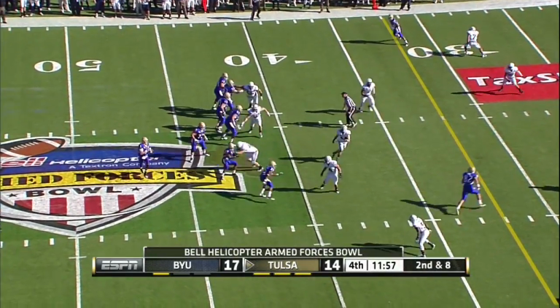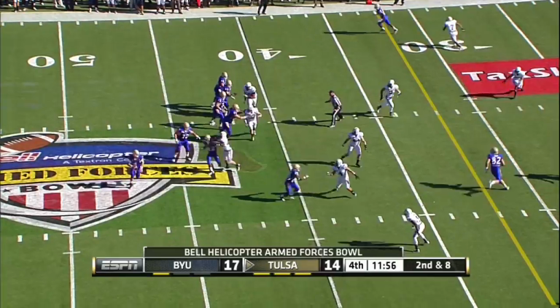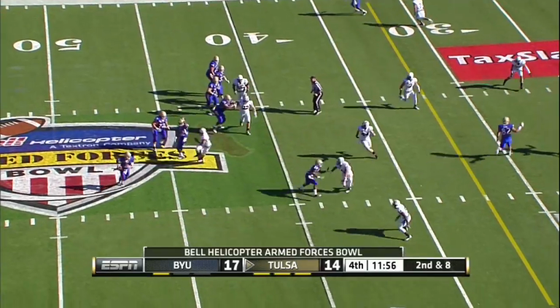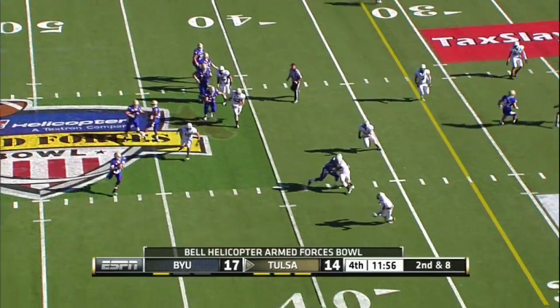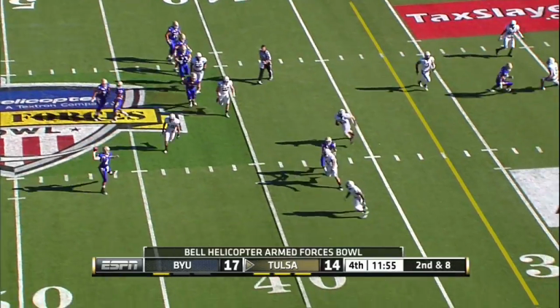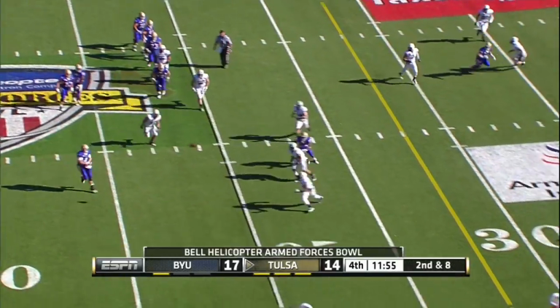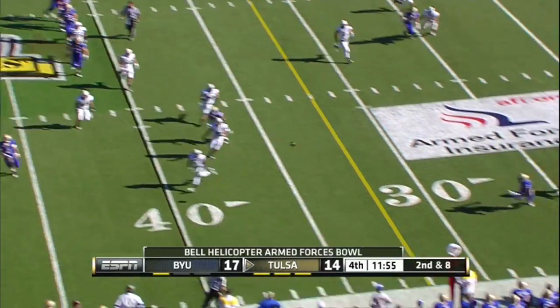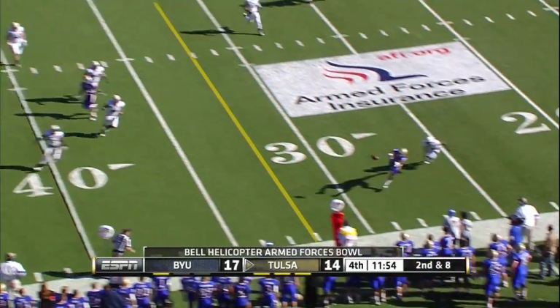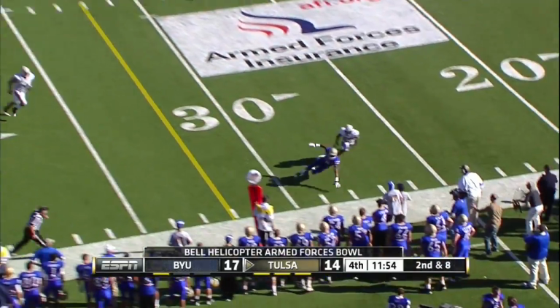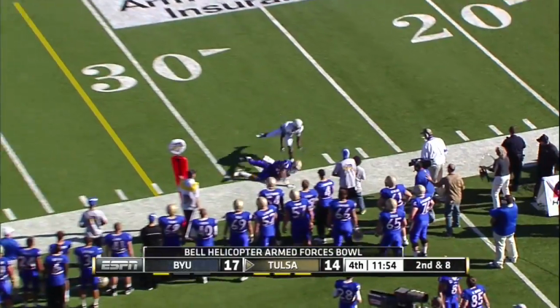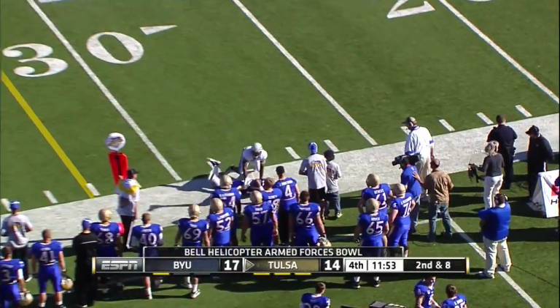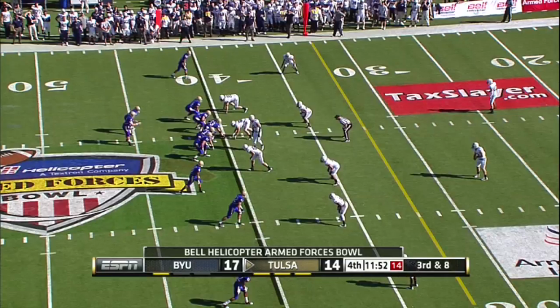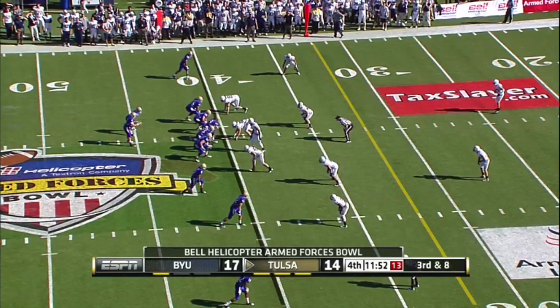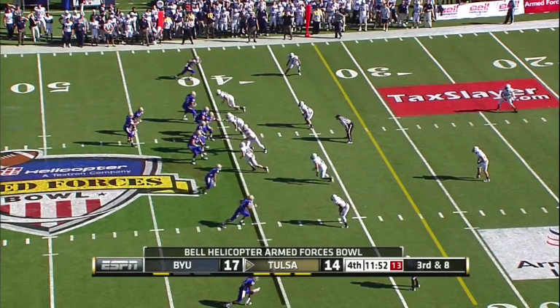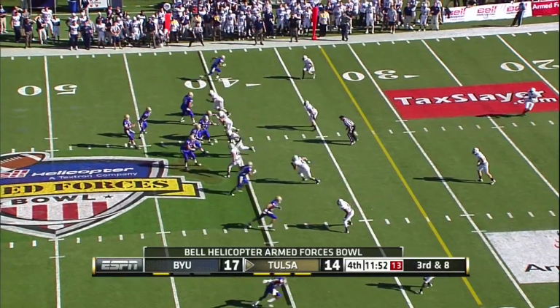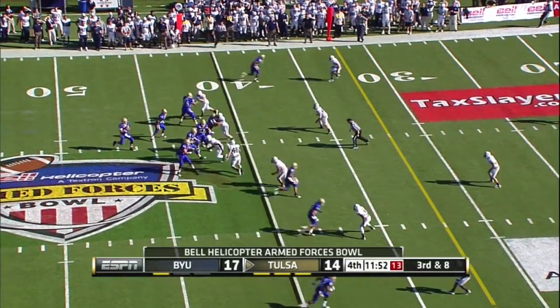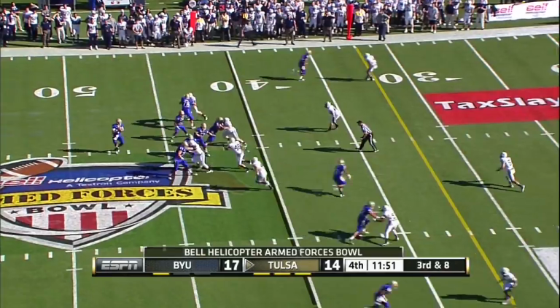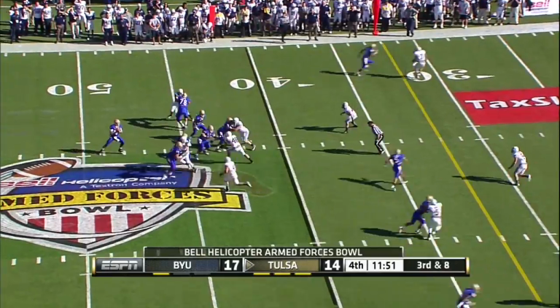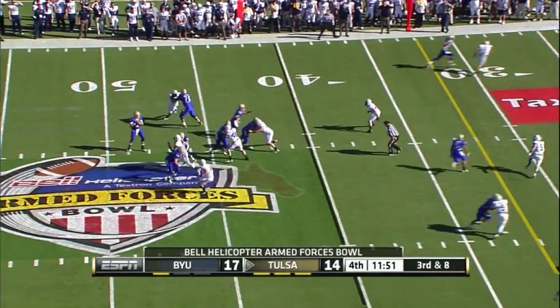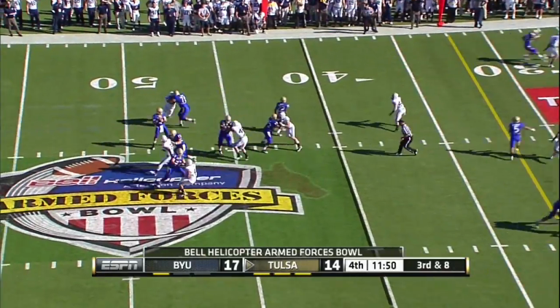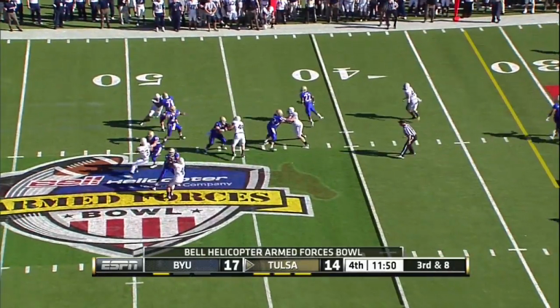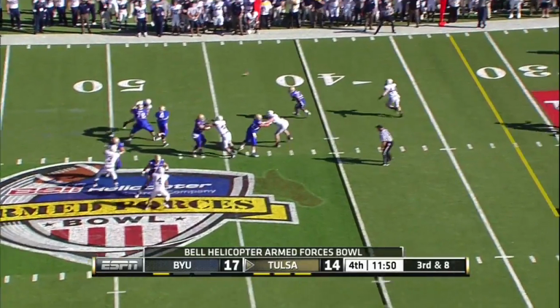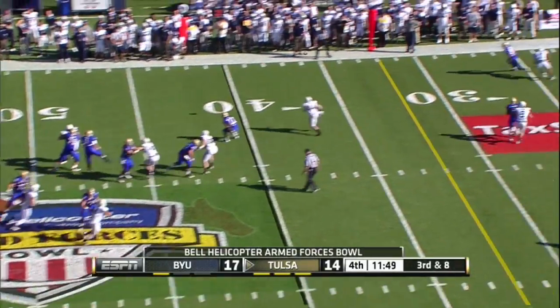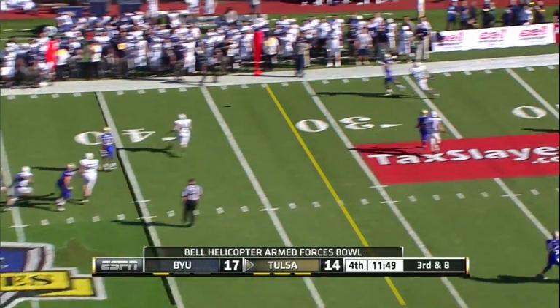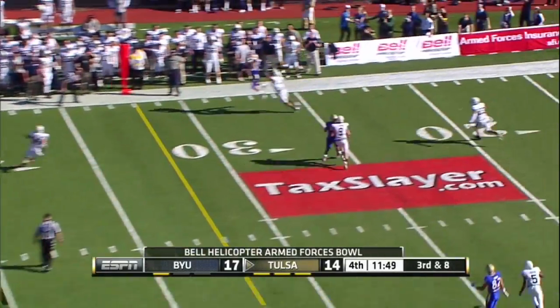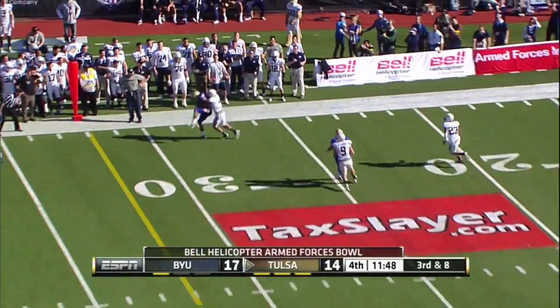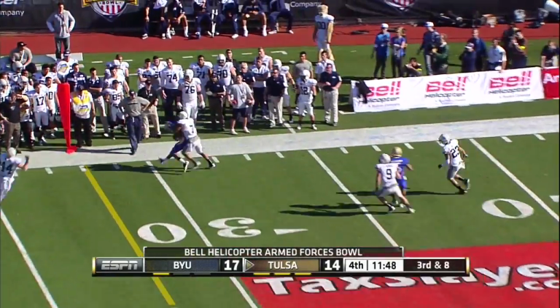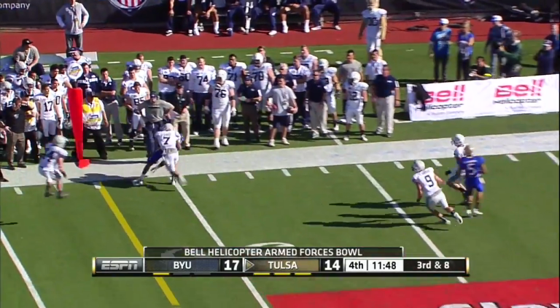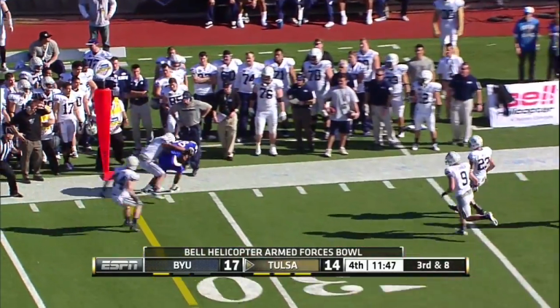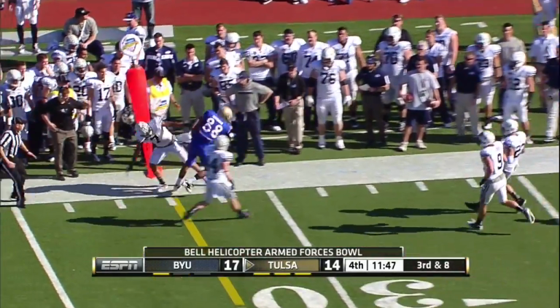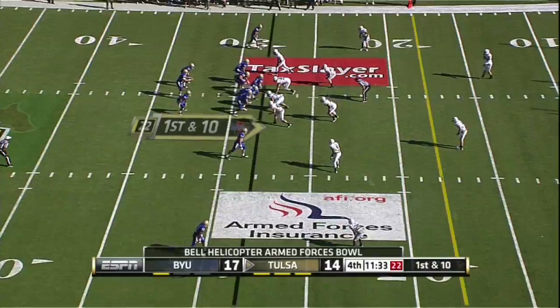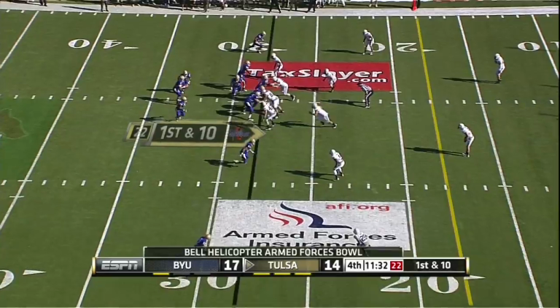Kenny on second down slings one near side — down here for the Golden Hurricane. Third and eight. Kenny slings one — caught at the 20s.